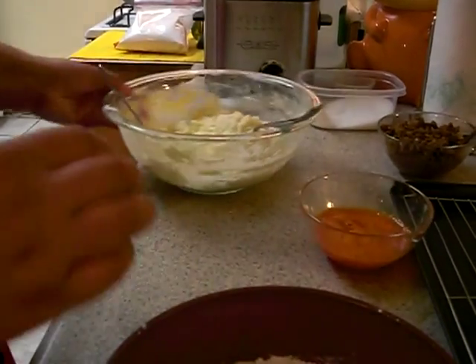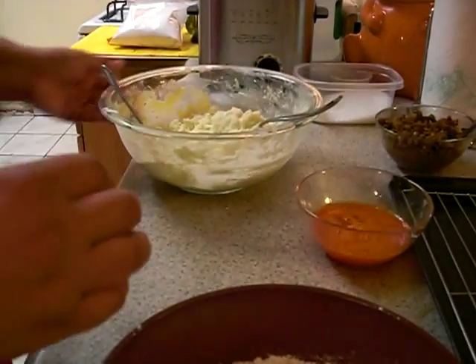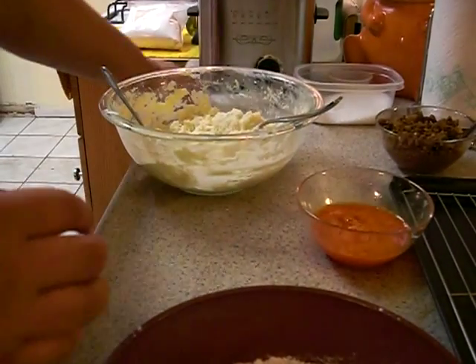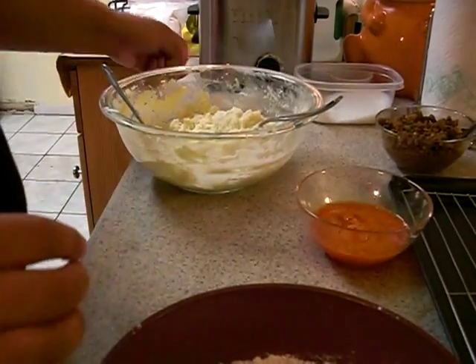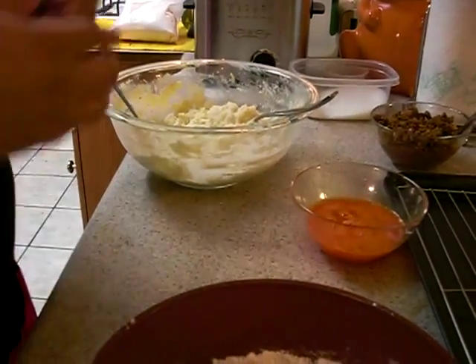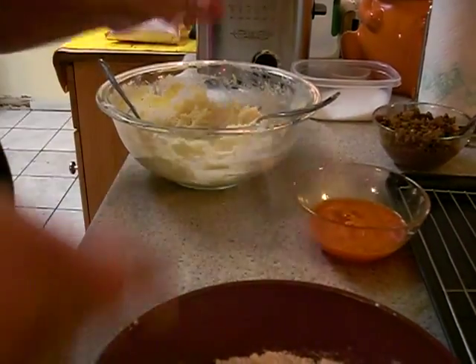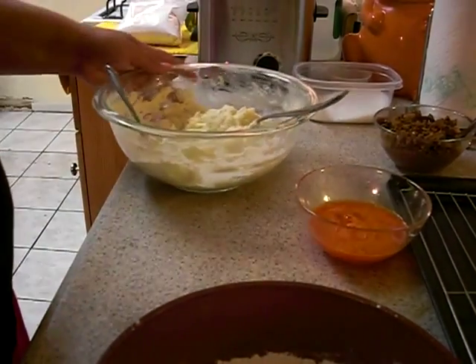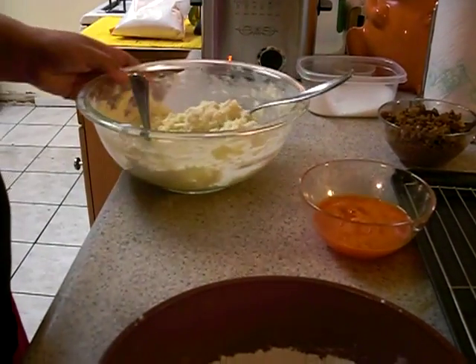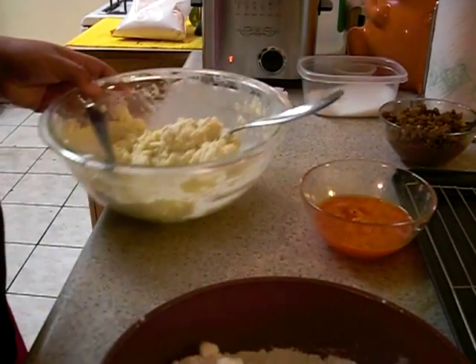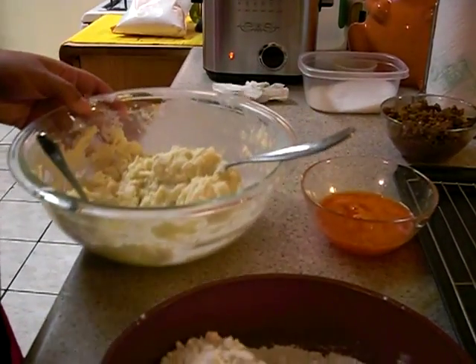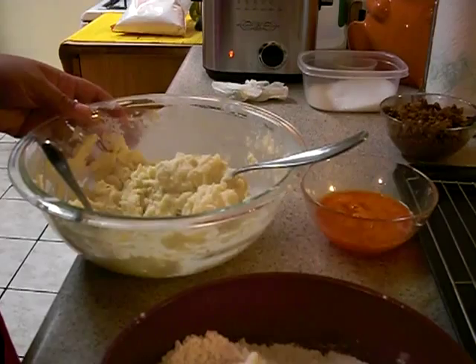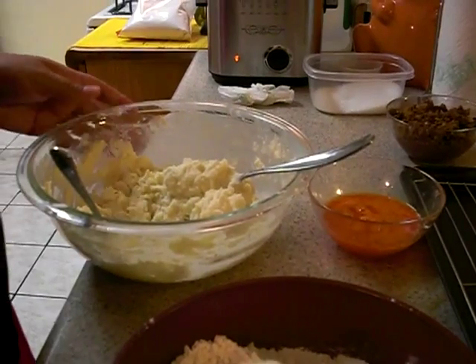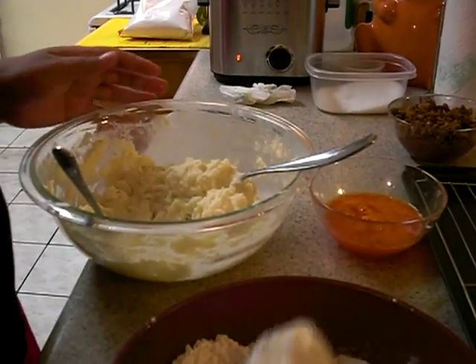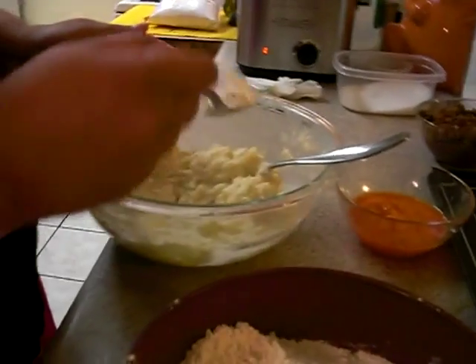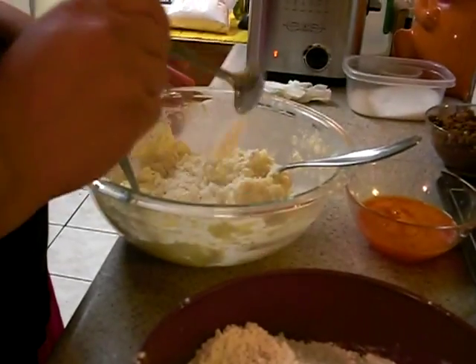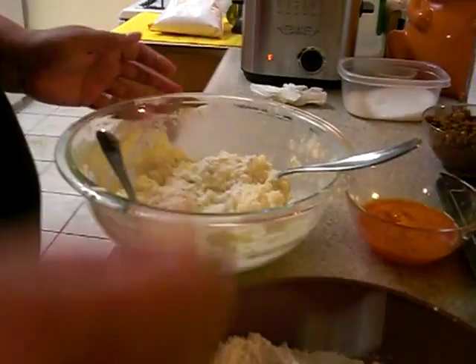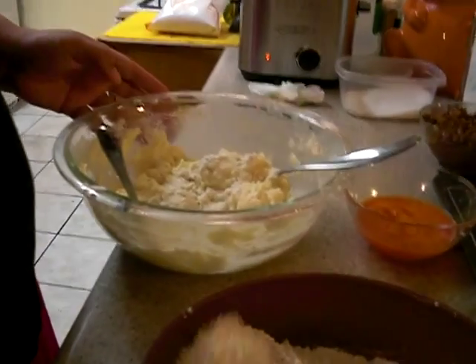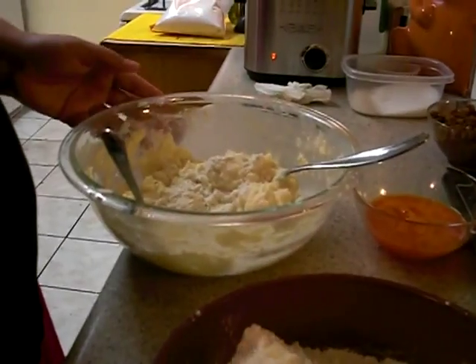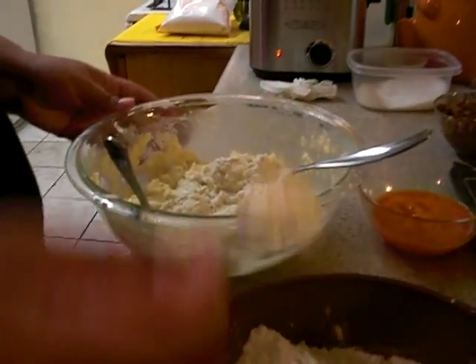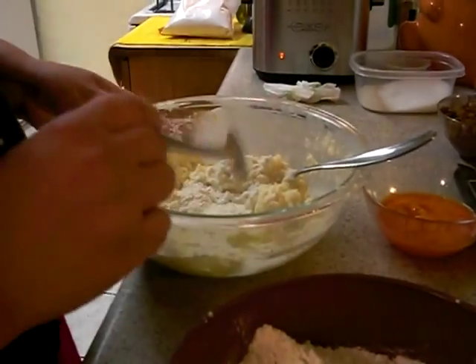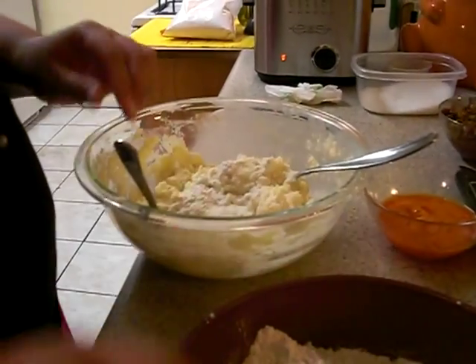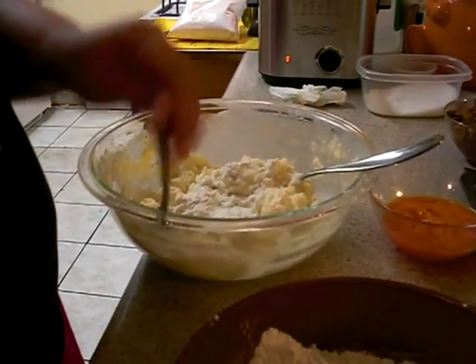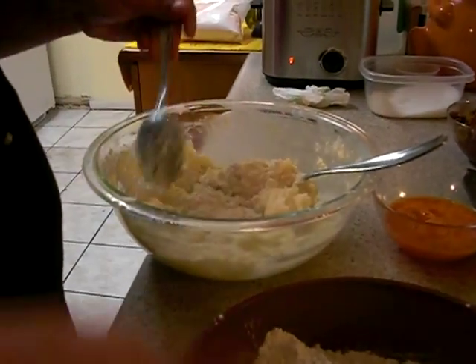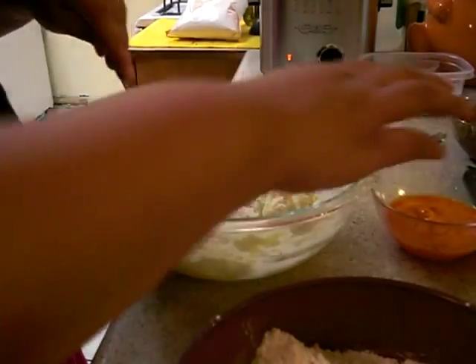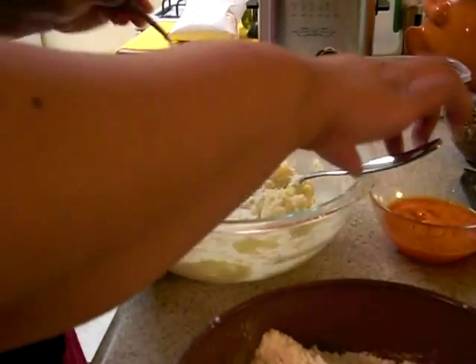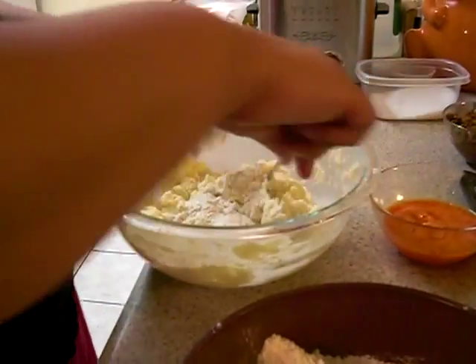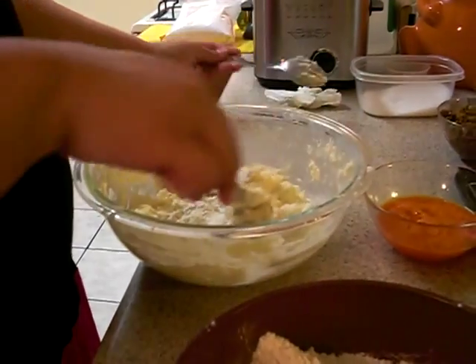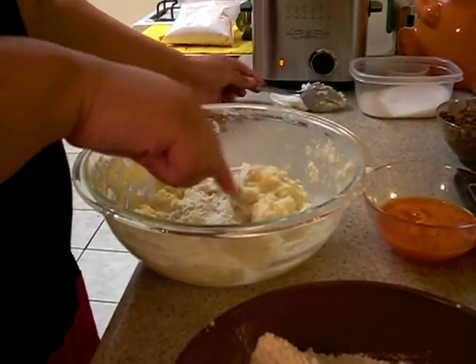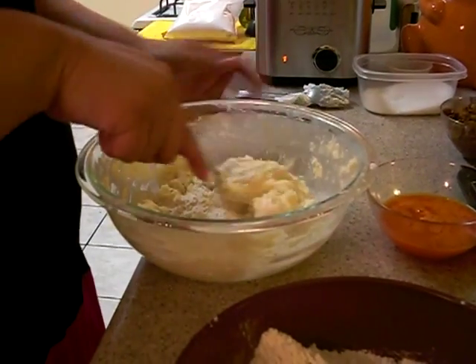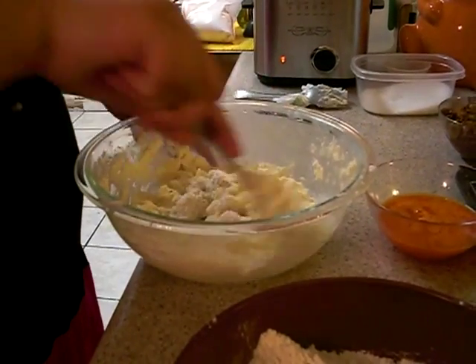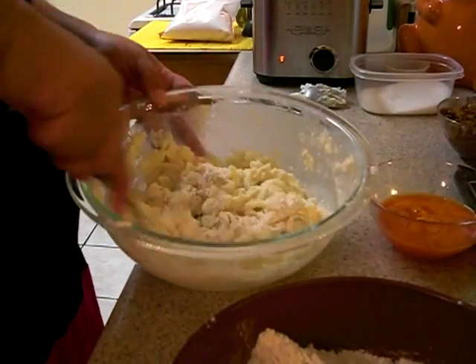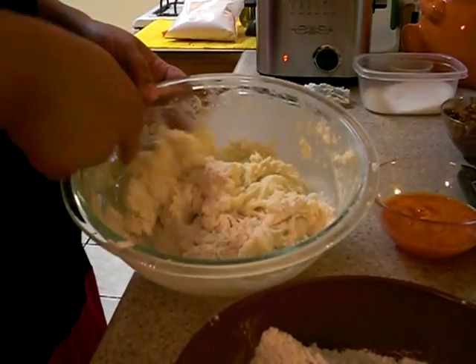What I'm going to do right now is add some flour to my potatoes because they're a little soft. I'd say about two tablespoons of flour into the potatoes. And then just go ahead and mix that in very well.